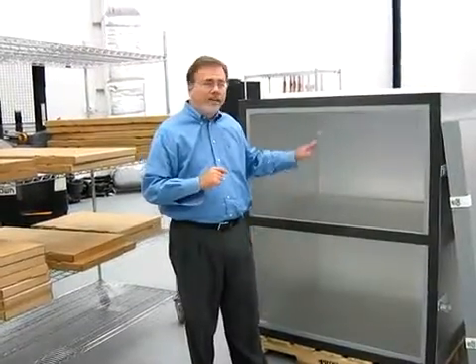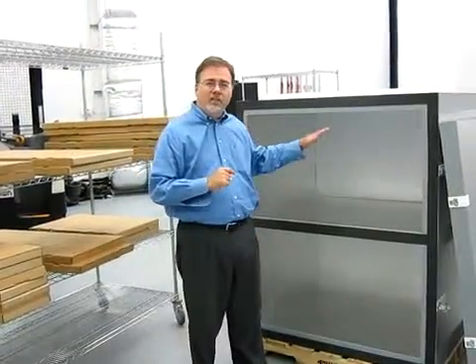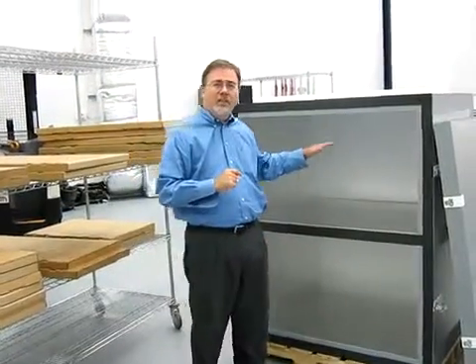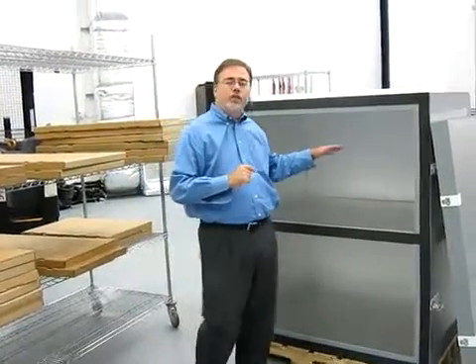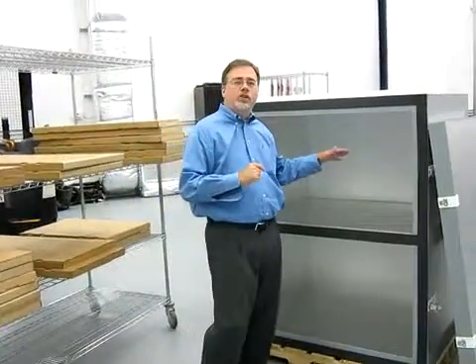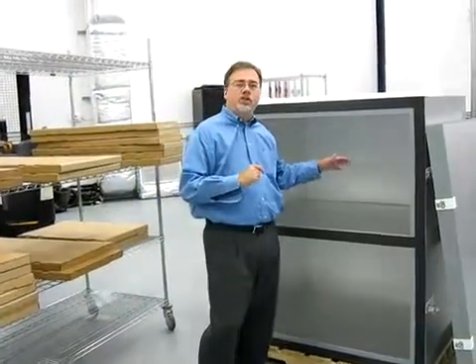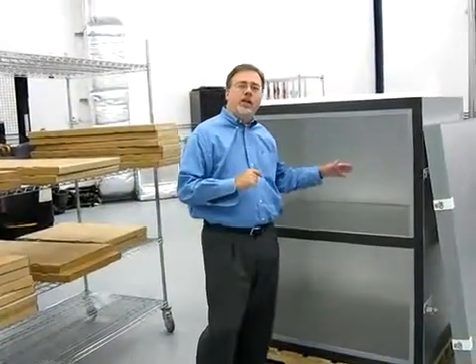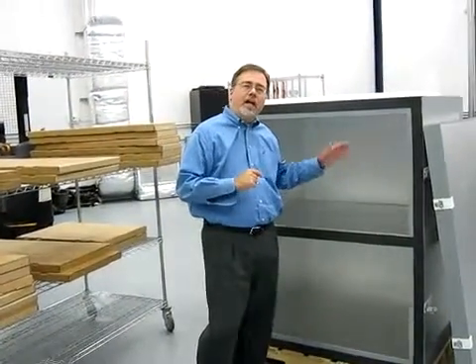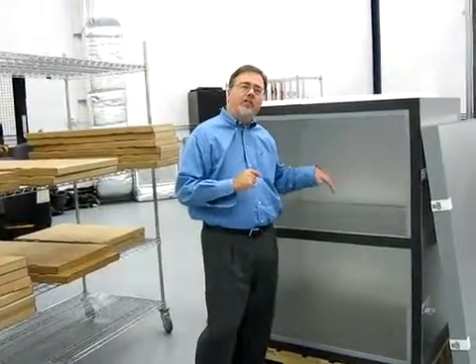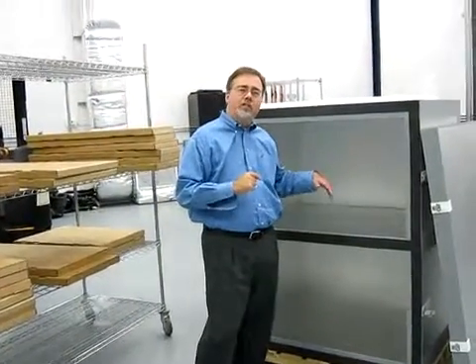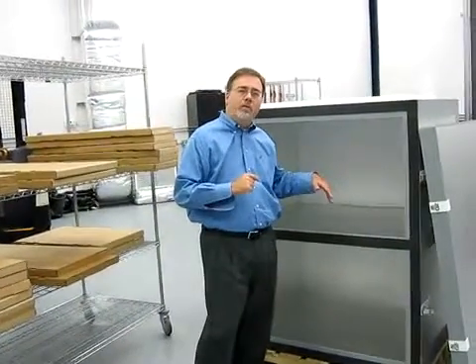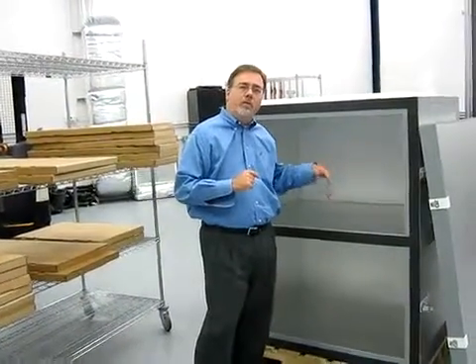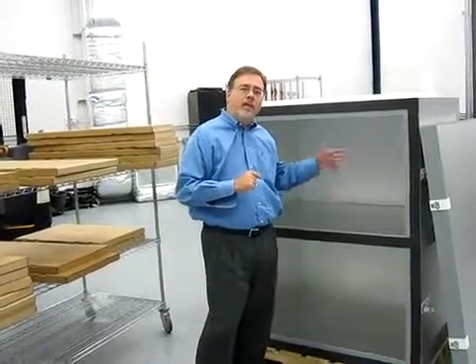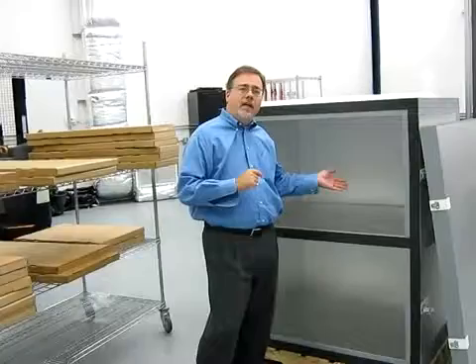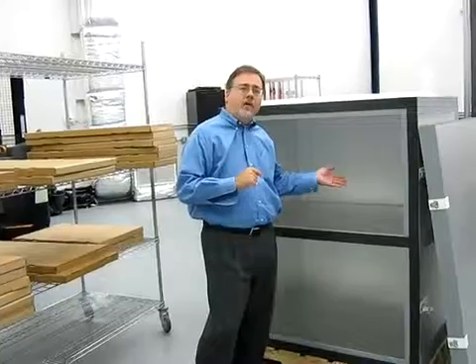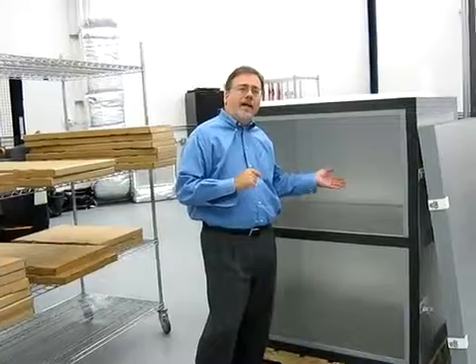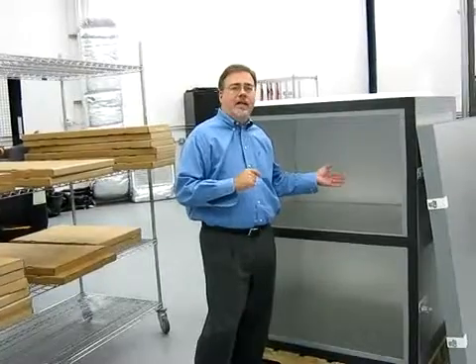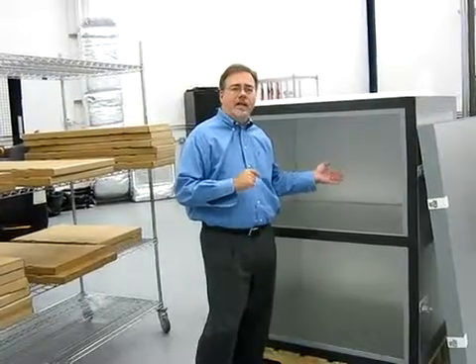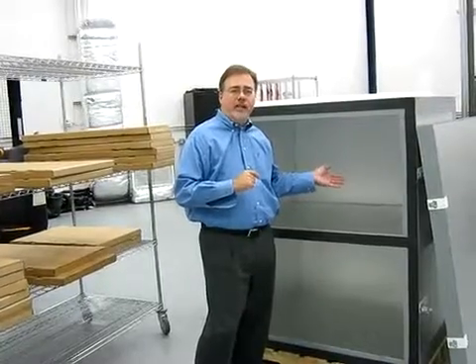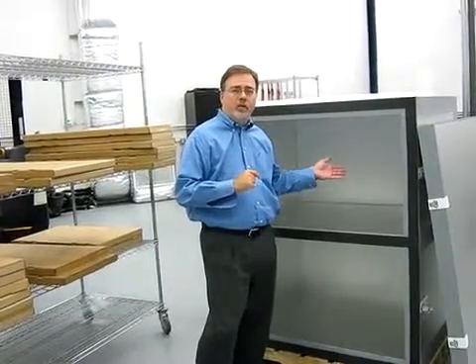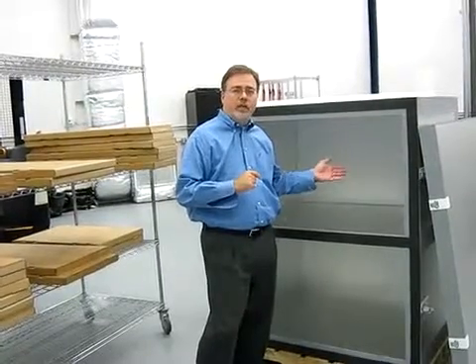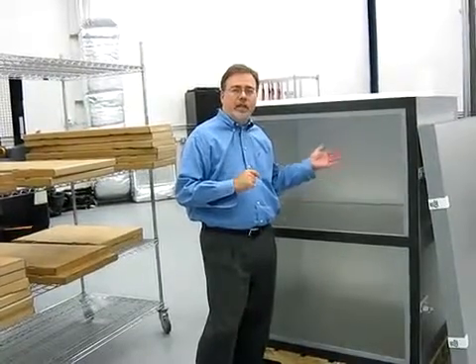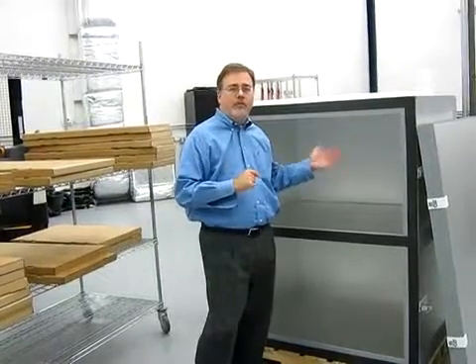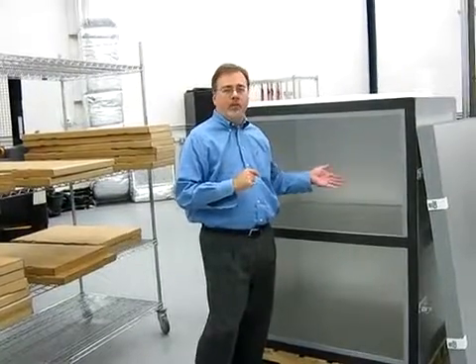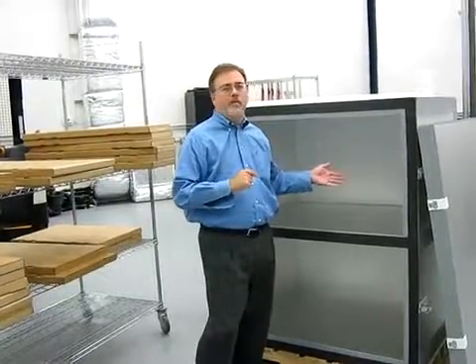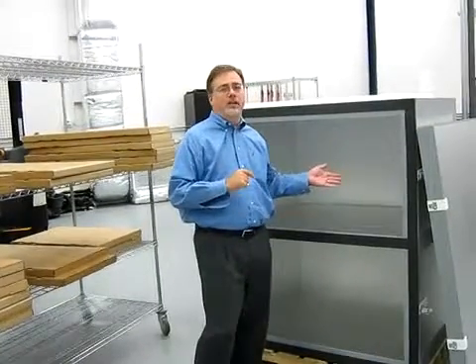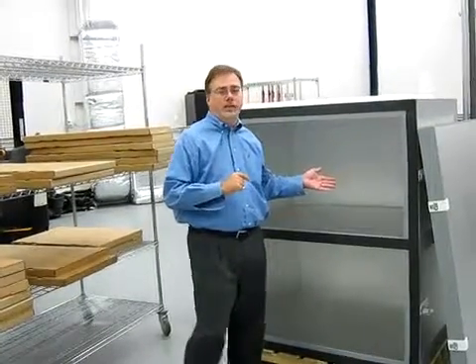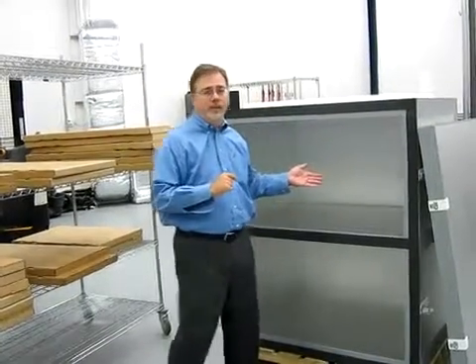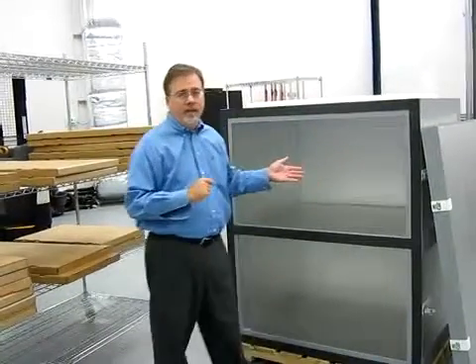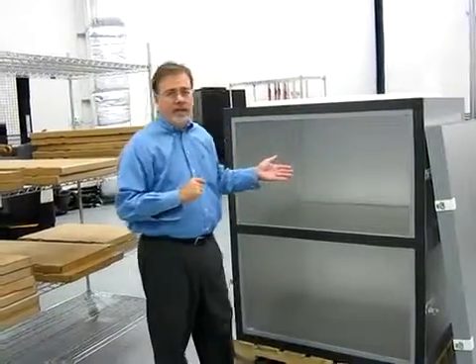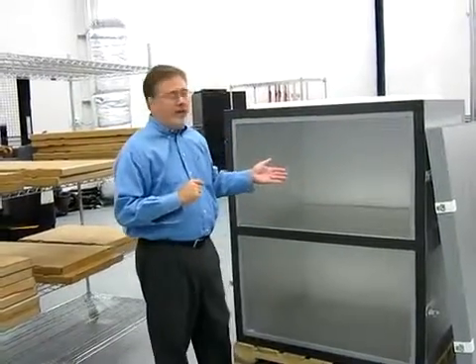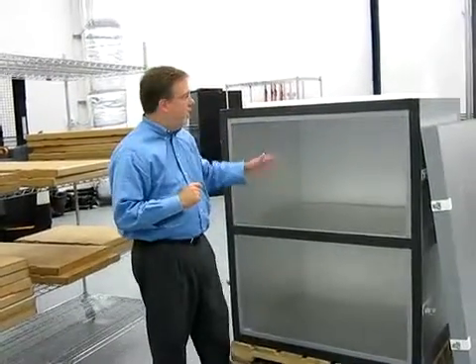This is an instructional video on how to assemble the Repack 96, which is a full-size pallet shipper that we designed.